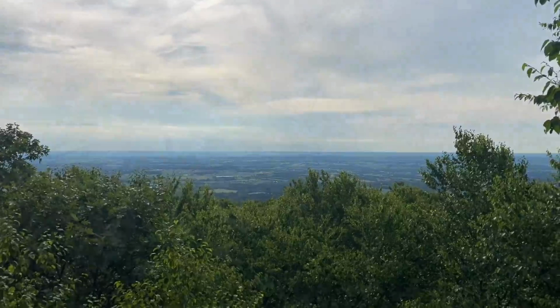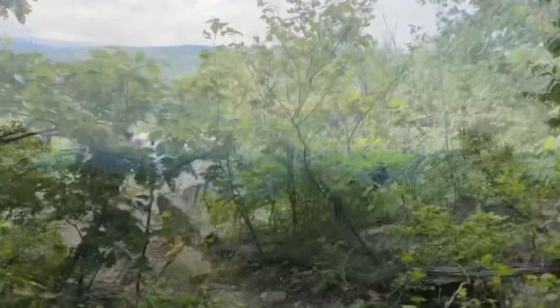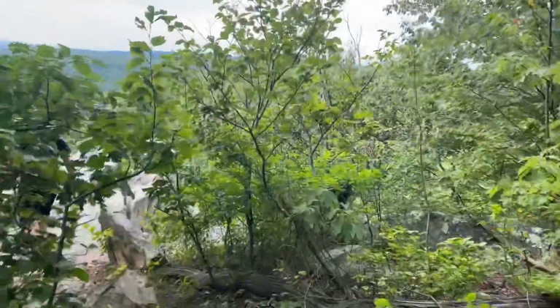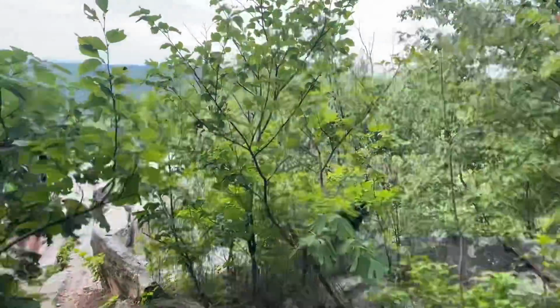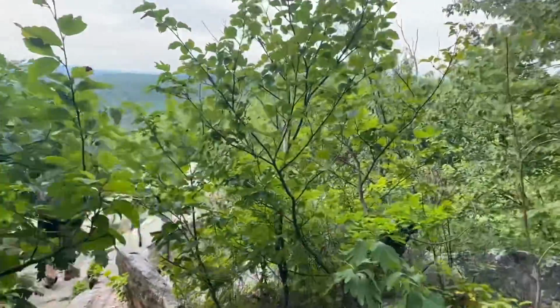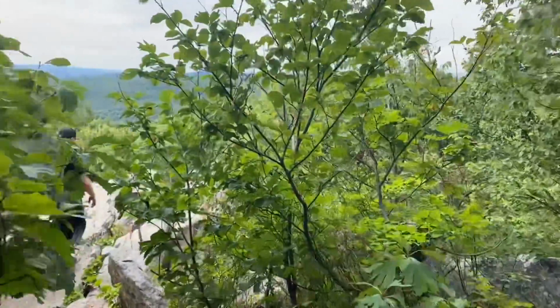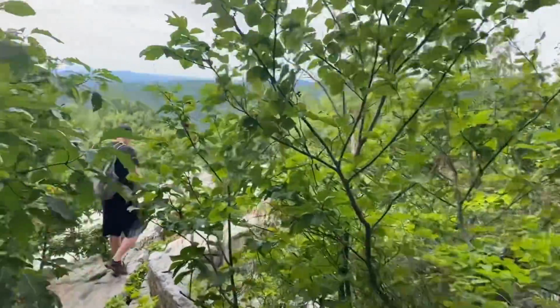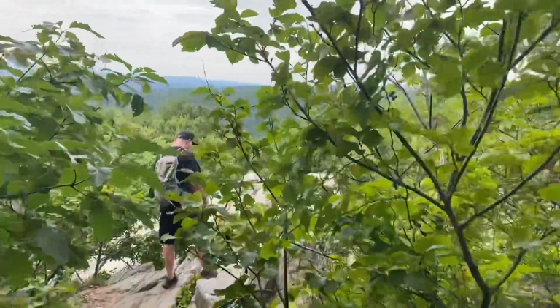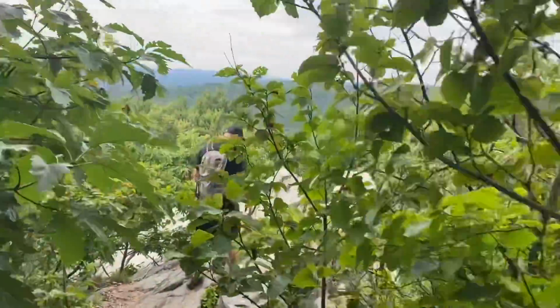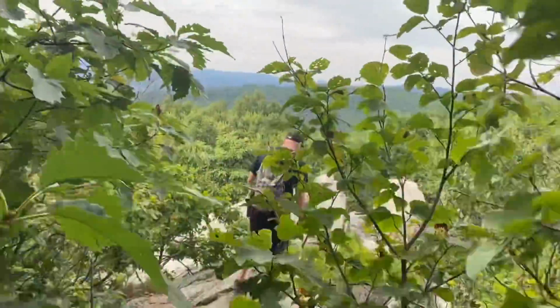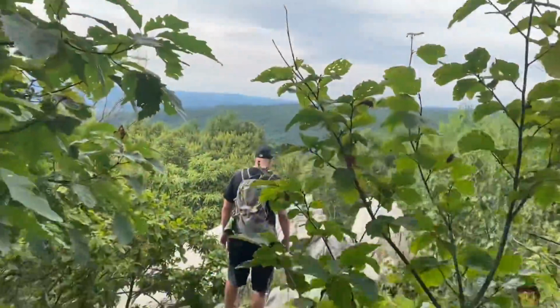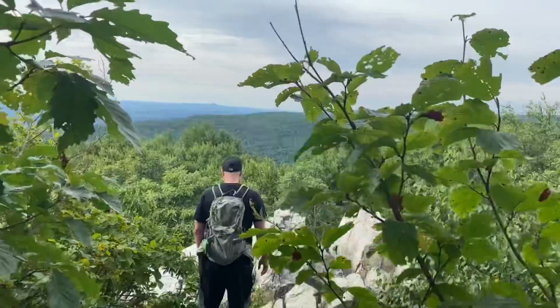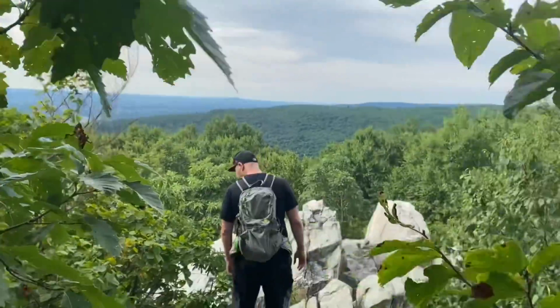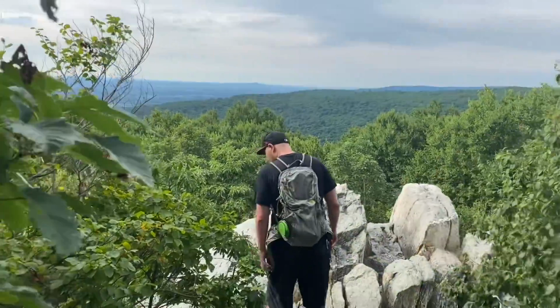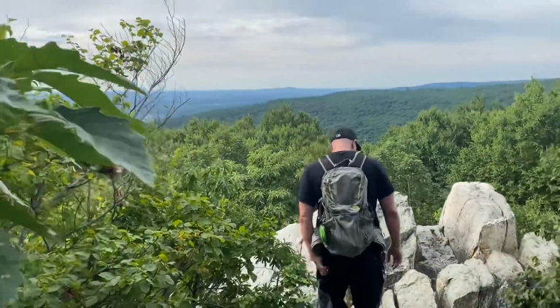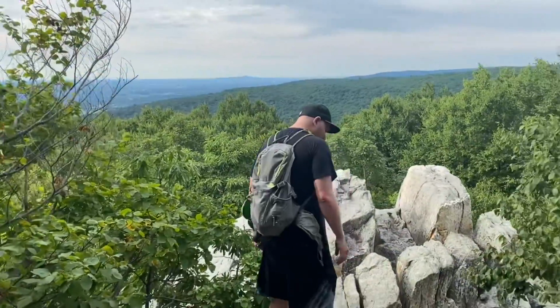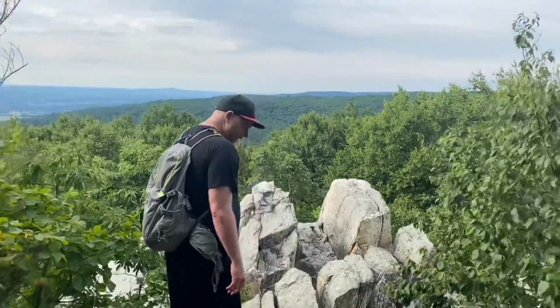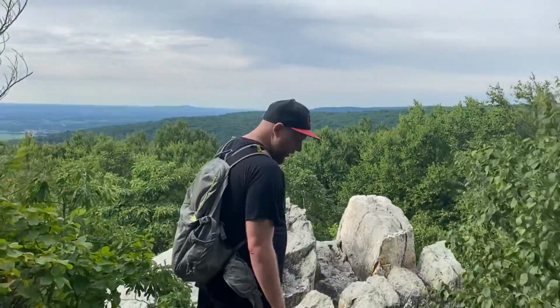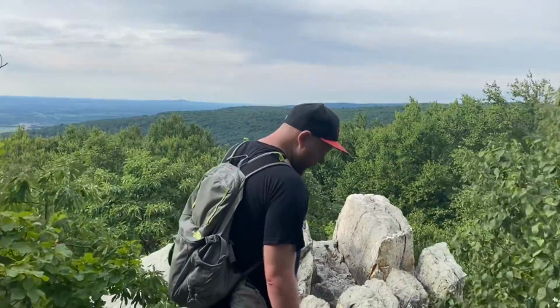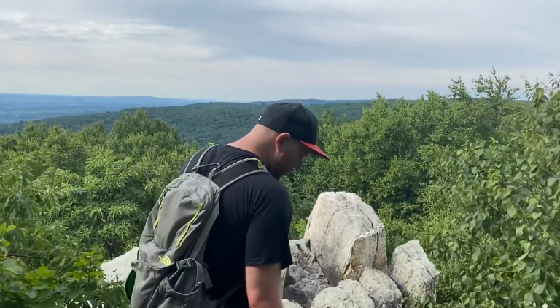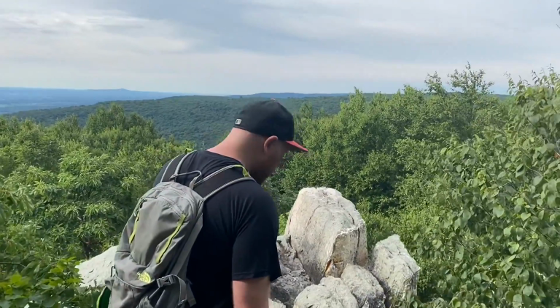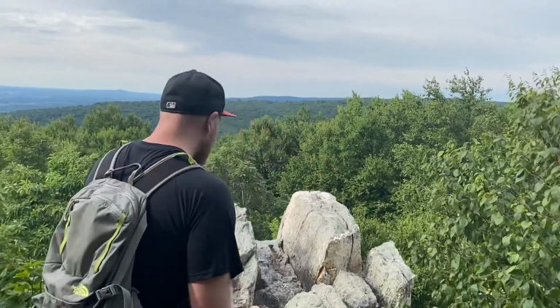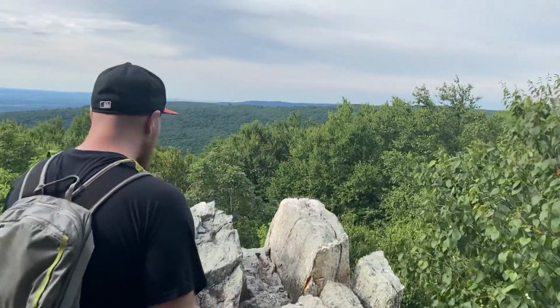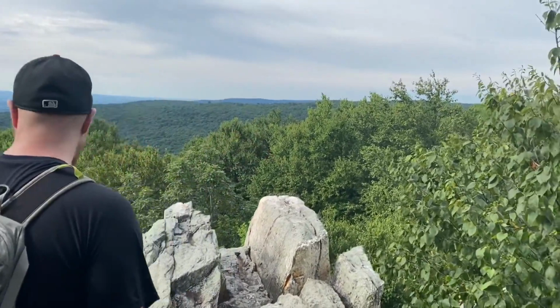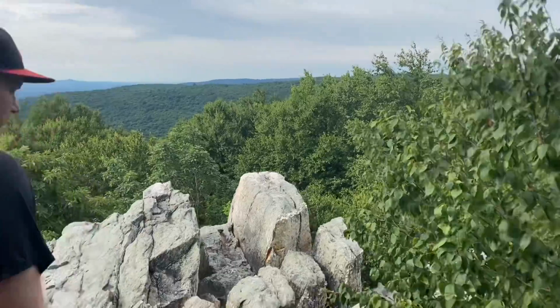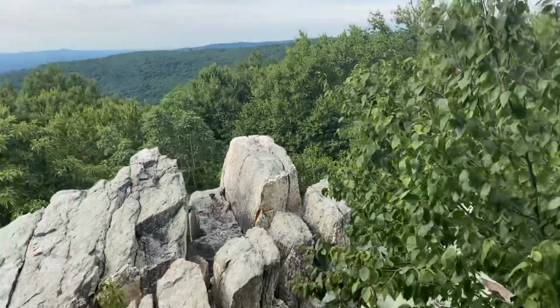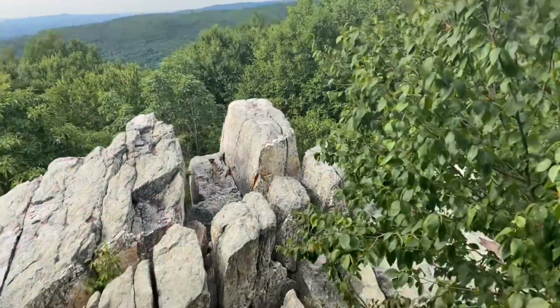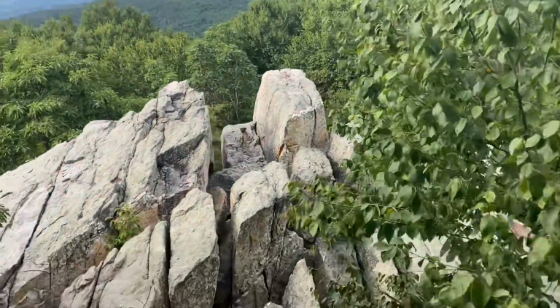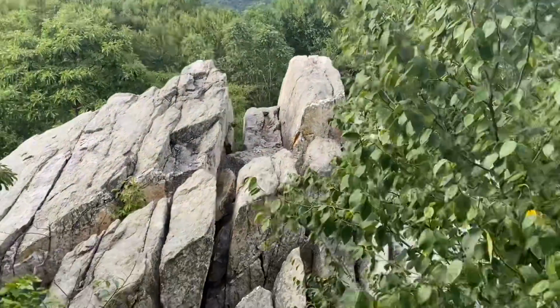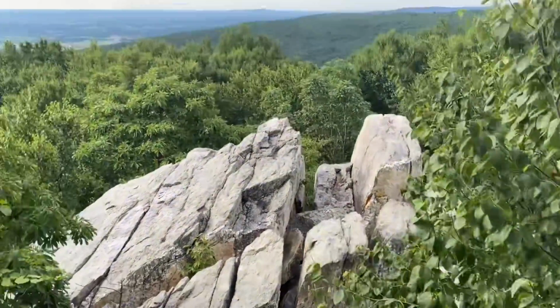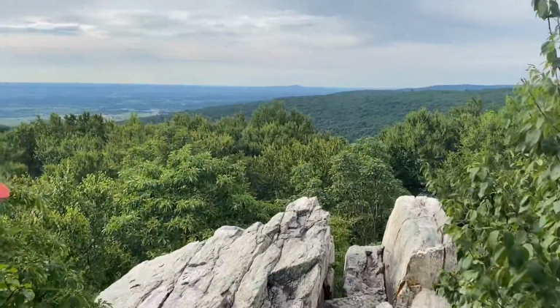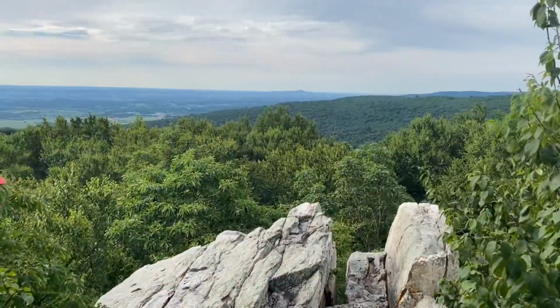Here we are approaching Bob's Hill. Here we are.